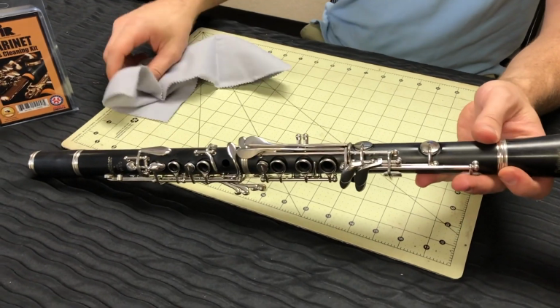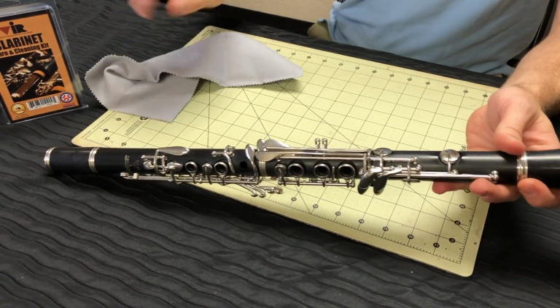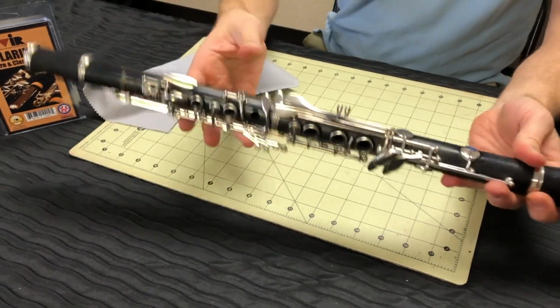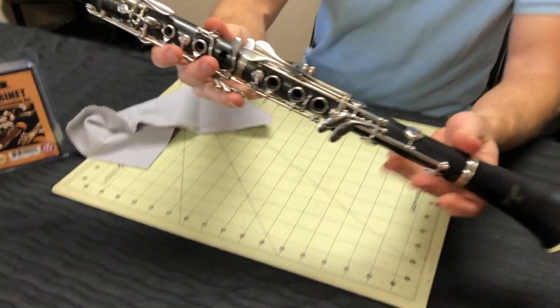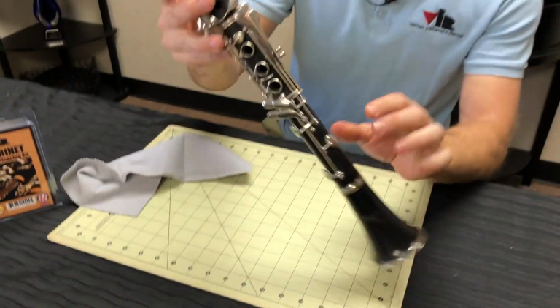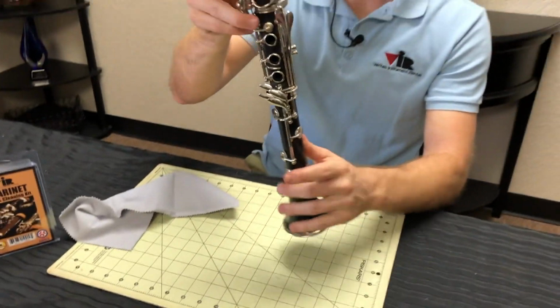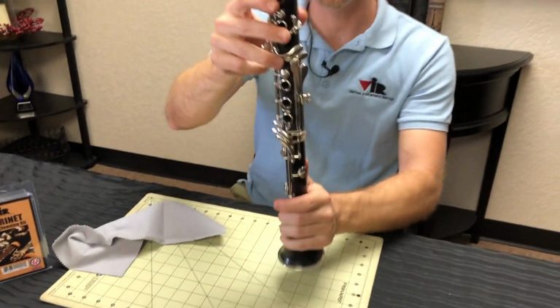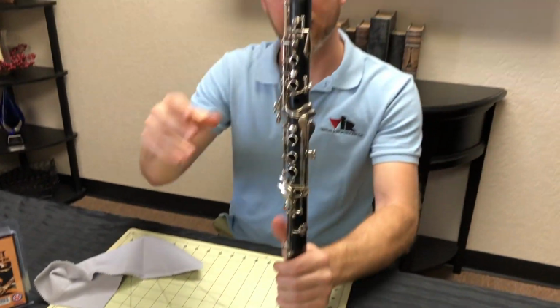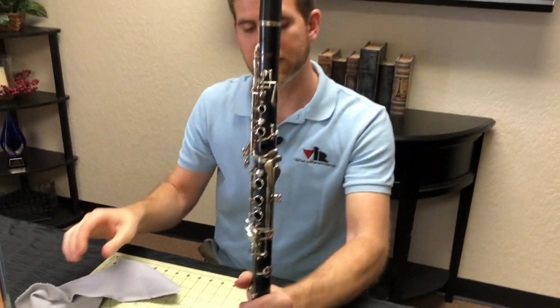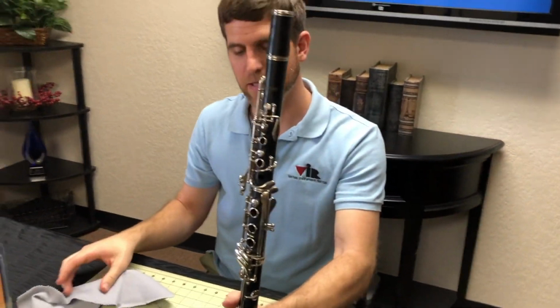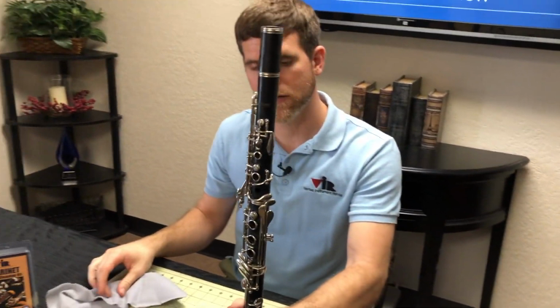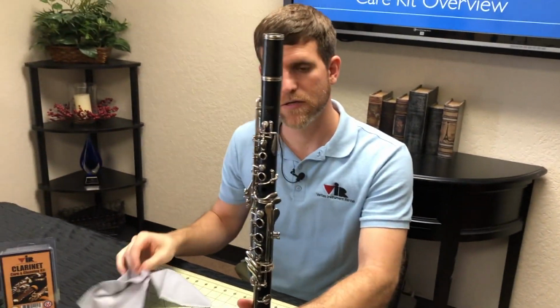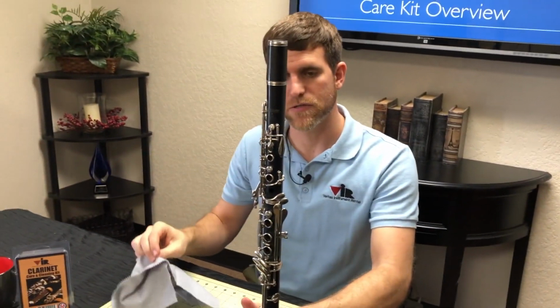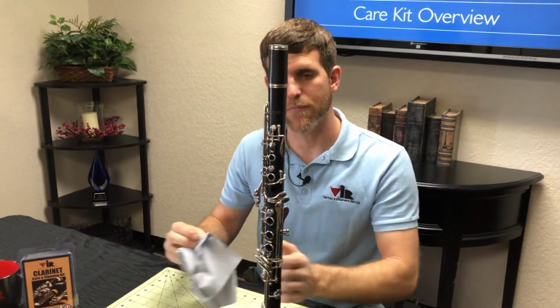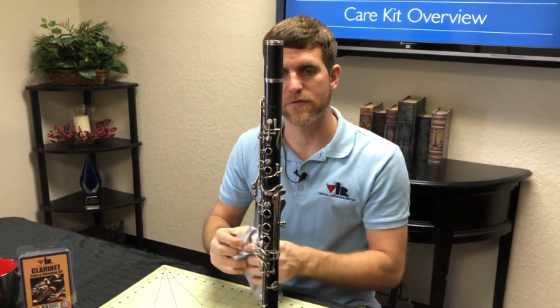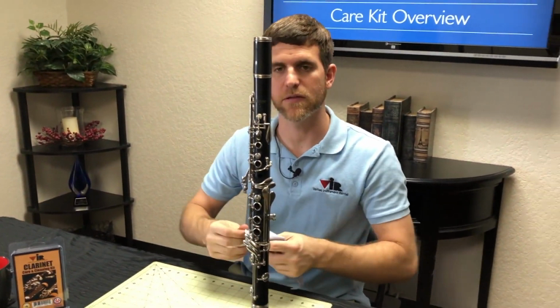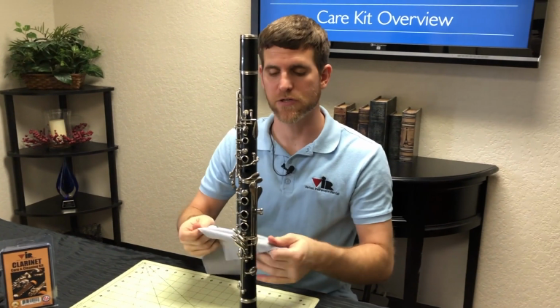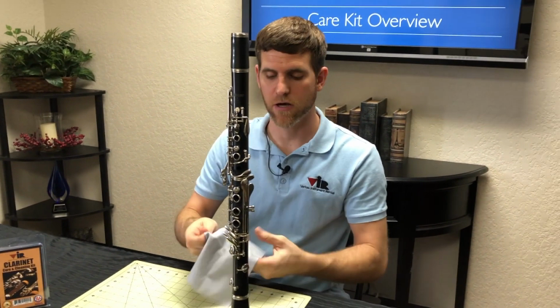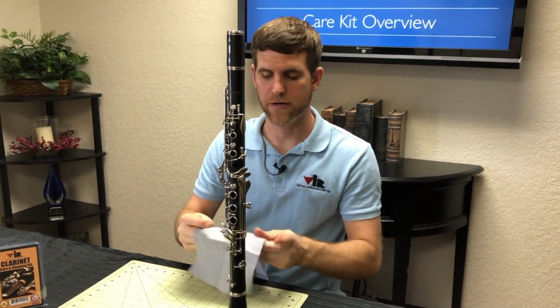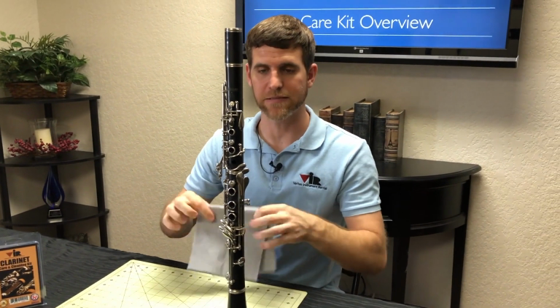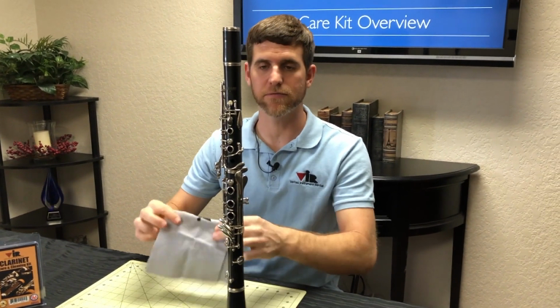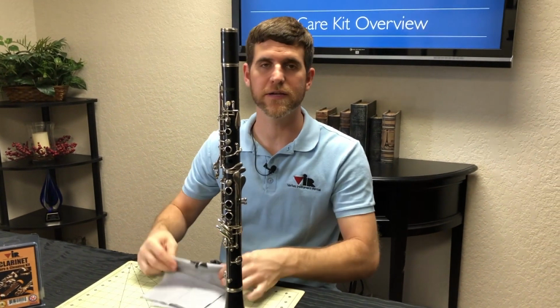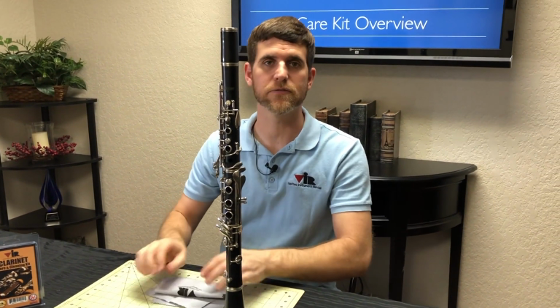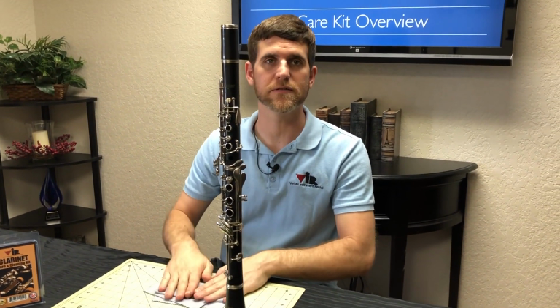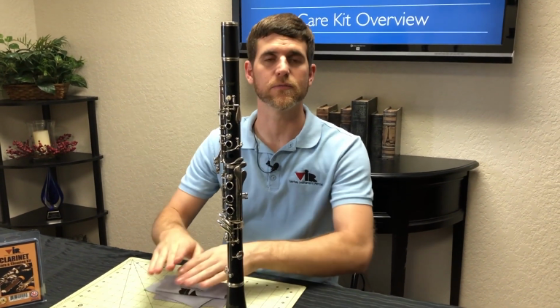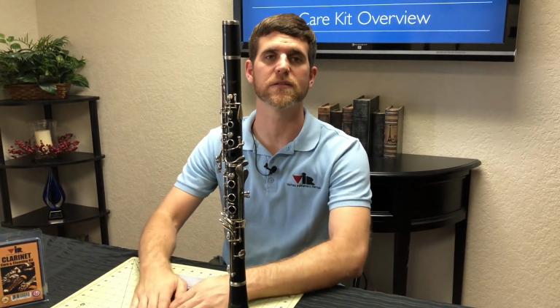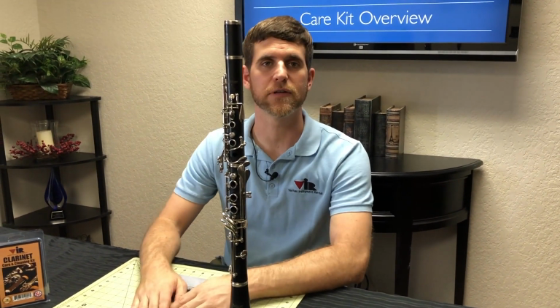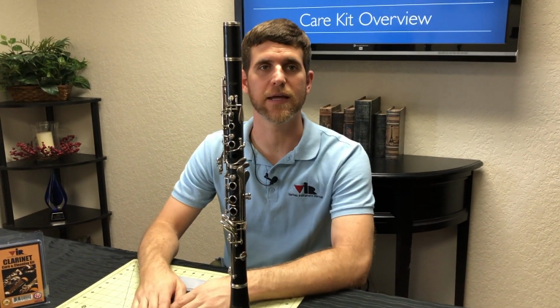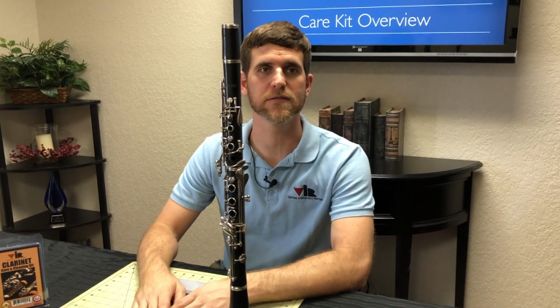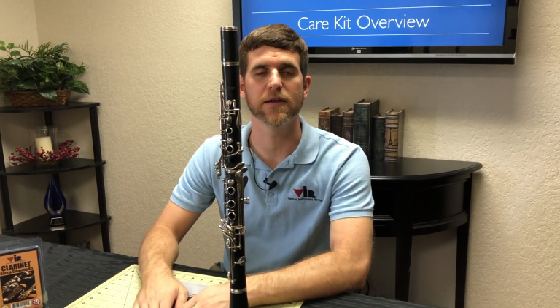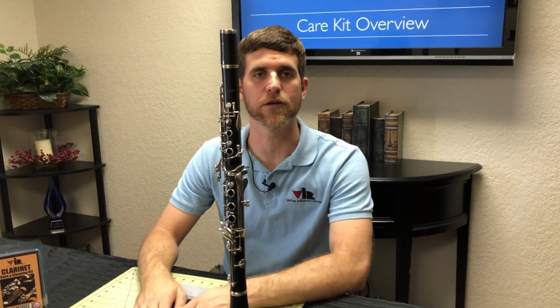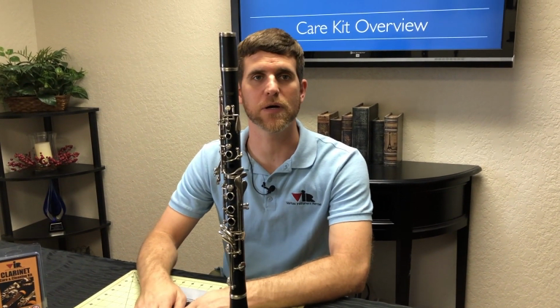That's all the items in your clarinet care and cleaning kit. Just a reminder that the caution card has a list of all the accessories as well as some good hints. Thank you for watching.